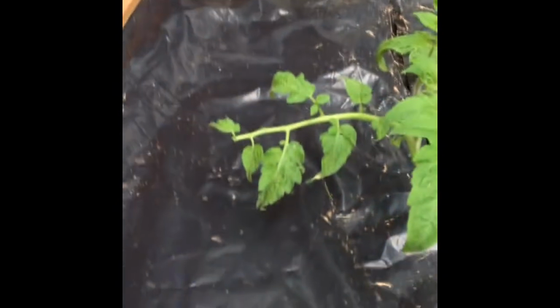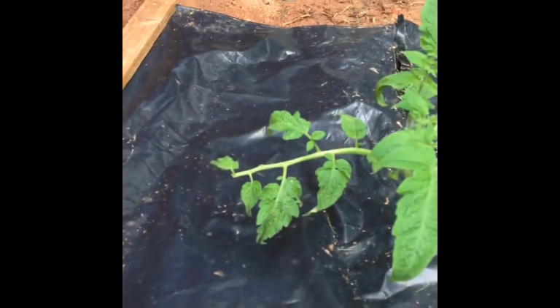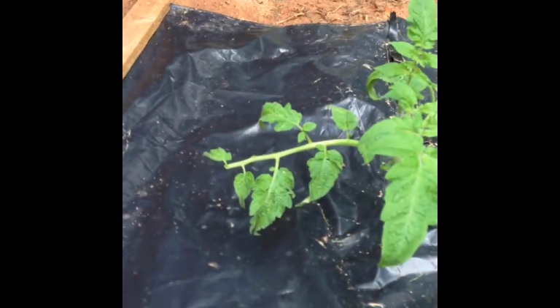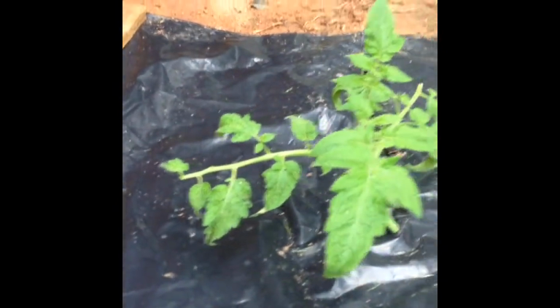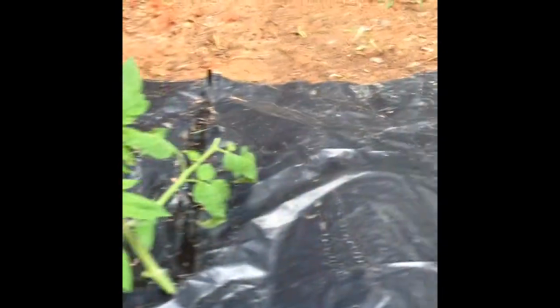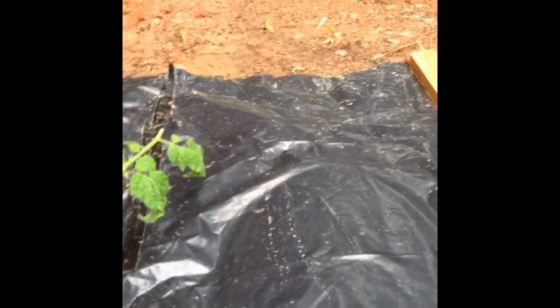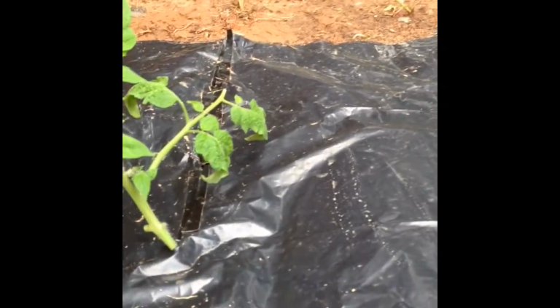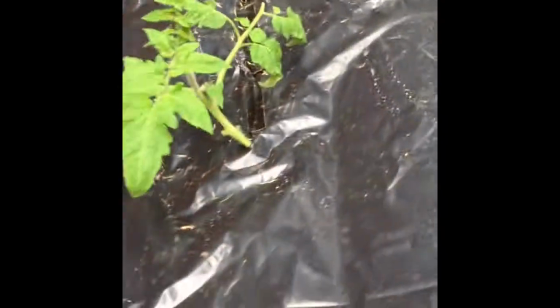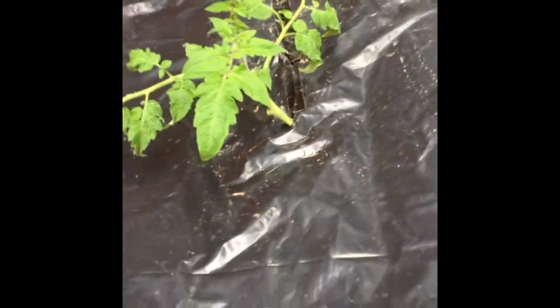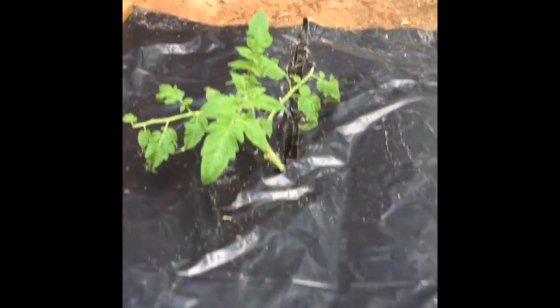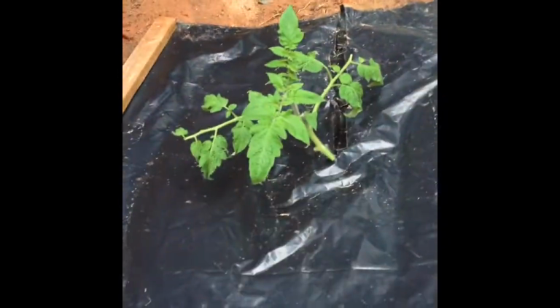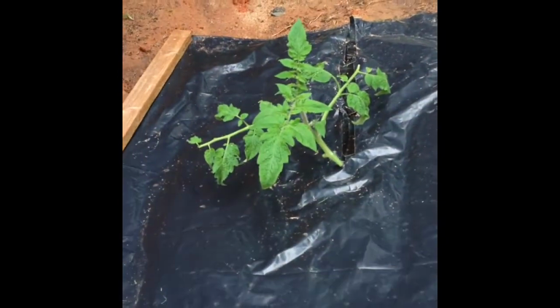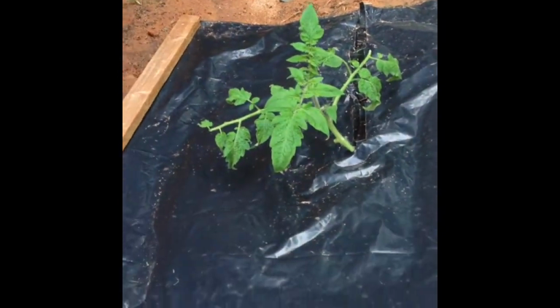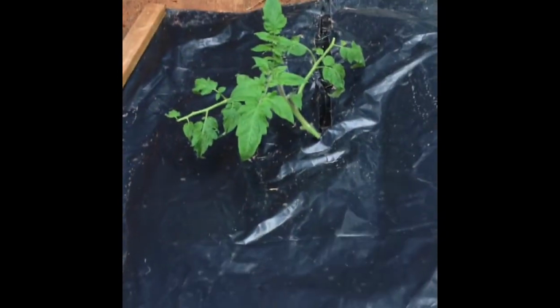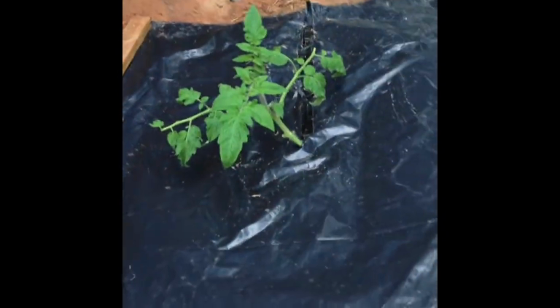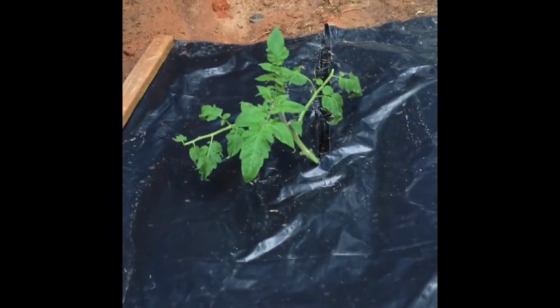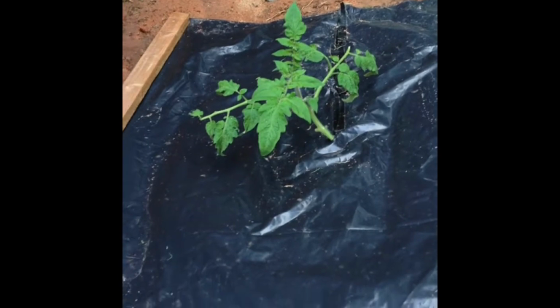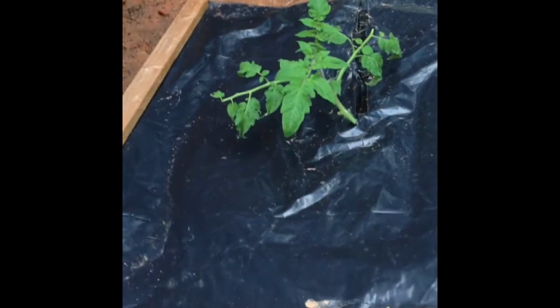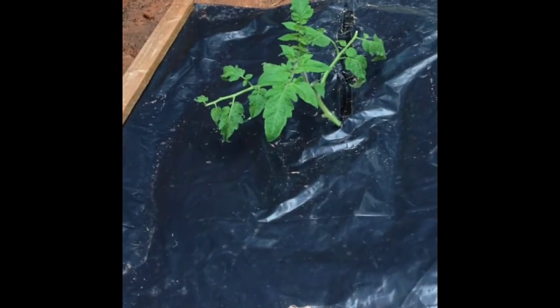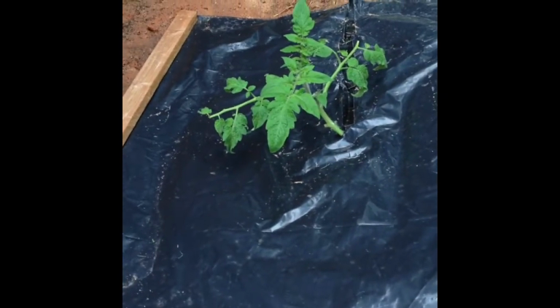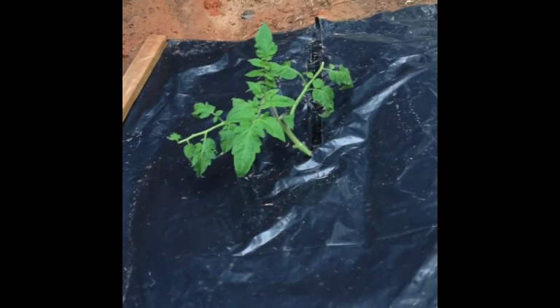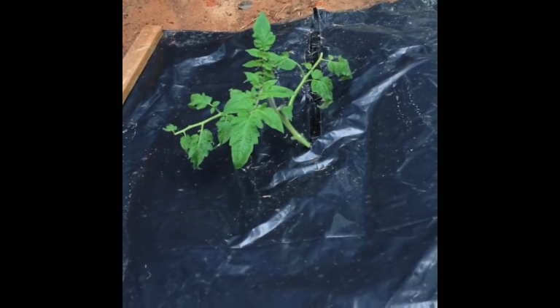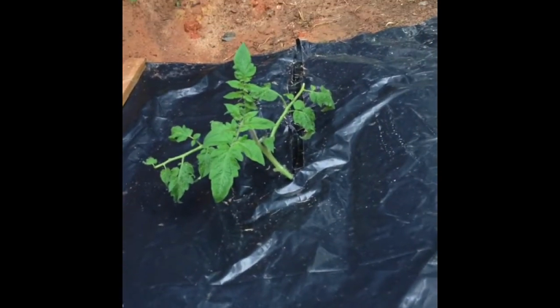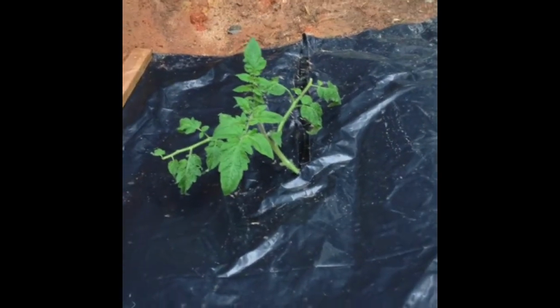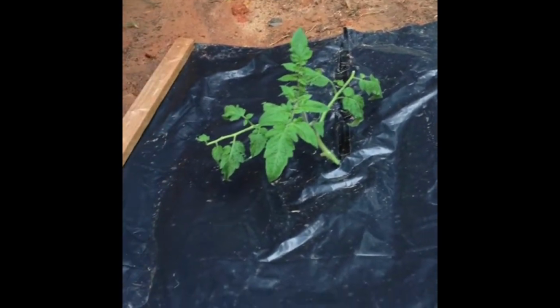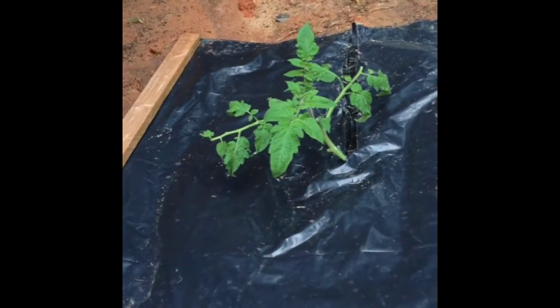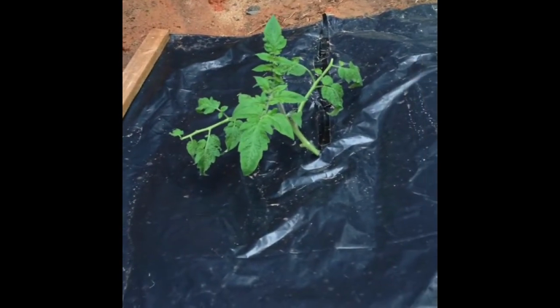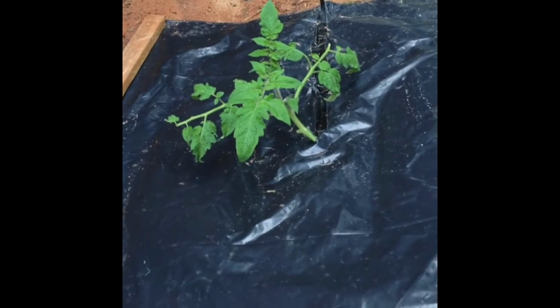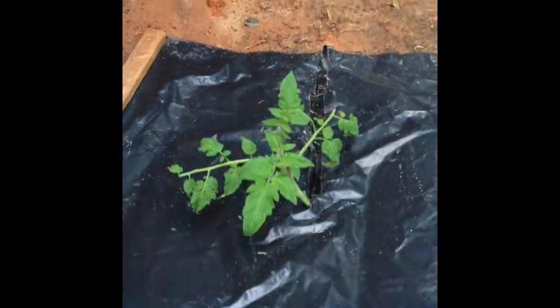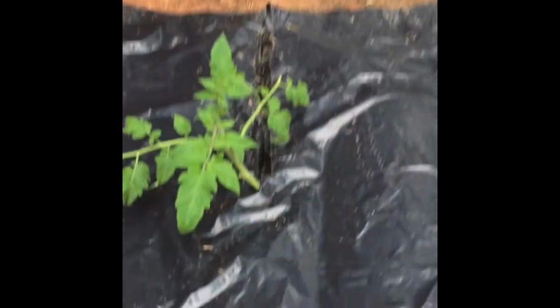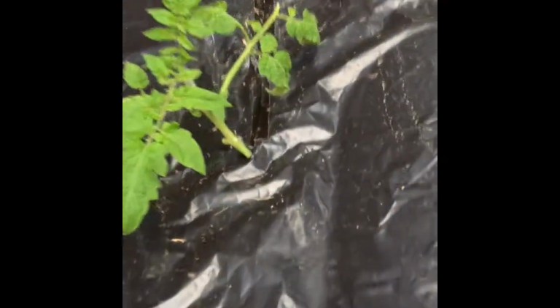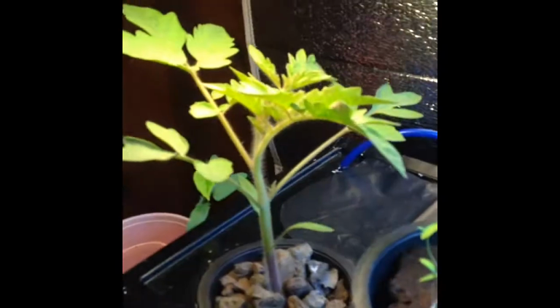You can see I did have to prune the ends of these branches because they were laying on the tarp, and I don't want the bacteria from the mud or the dirt splashing up on the leaves and getting the plant sick.